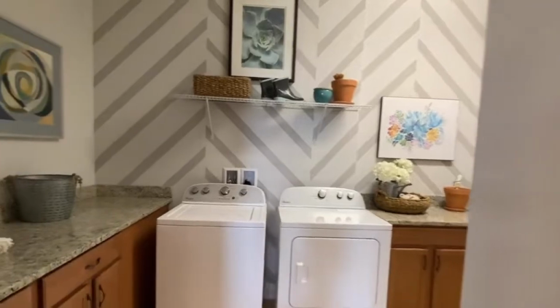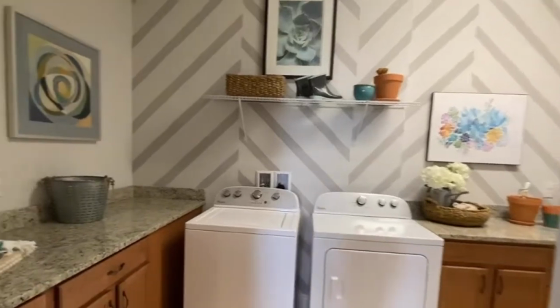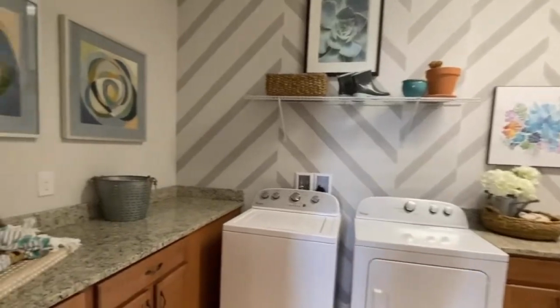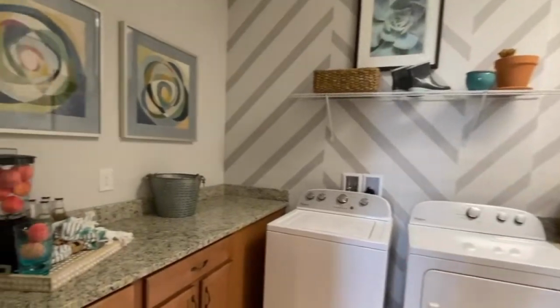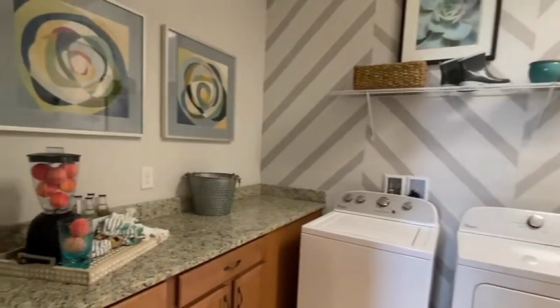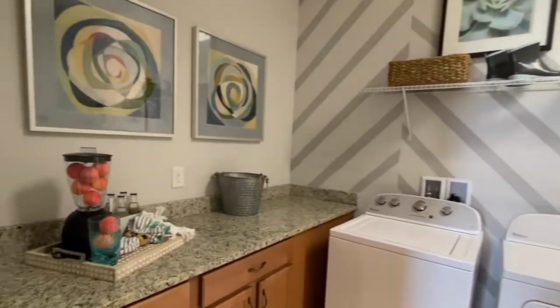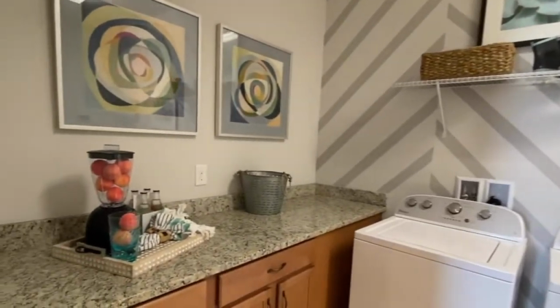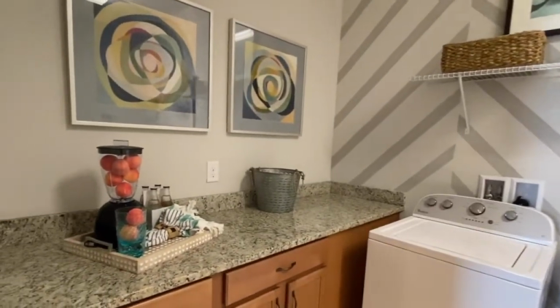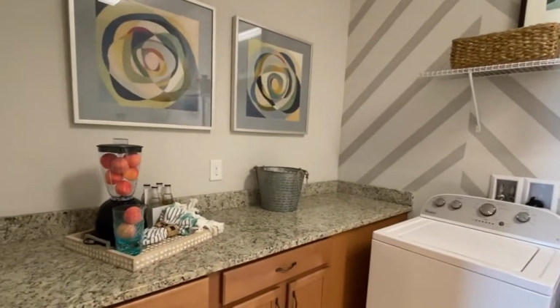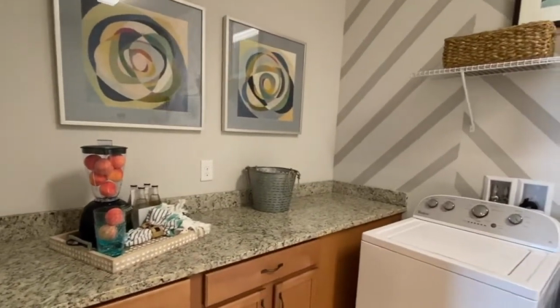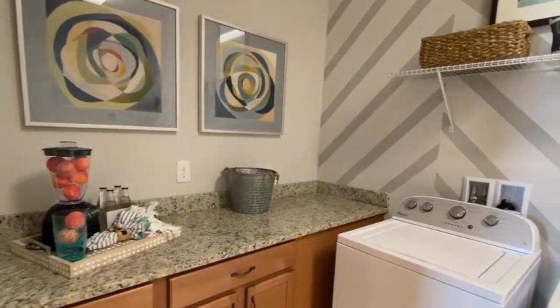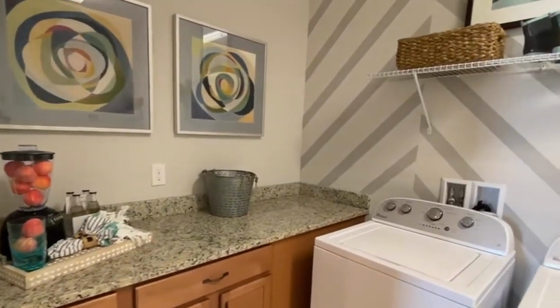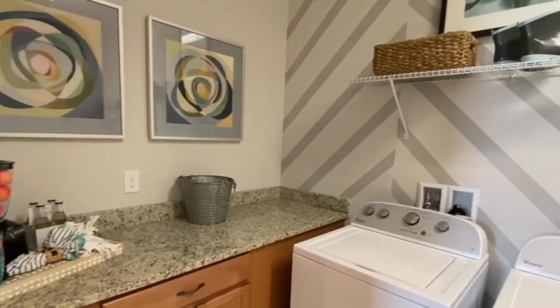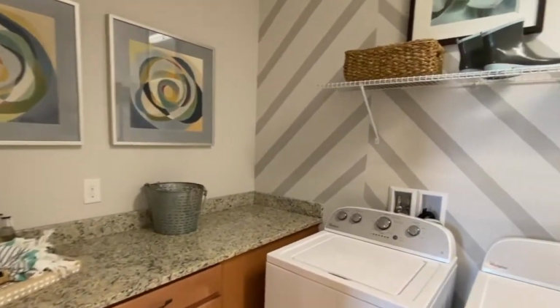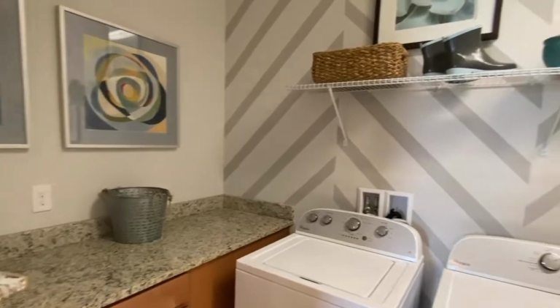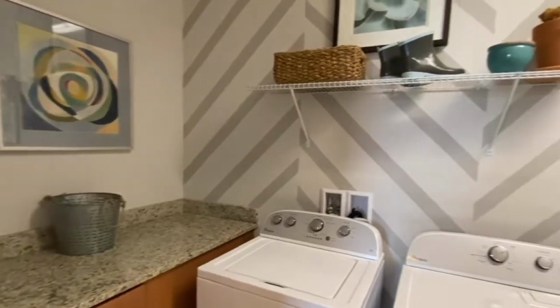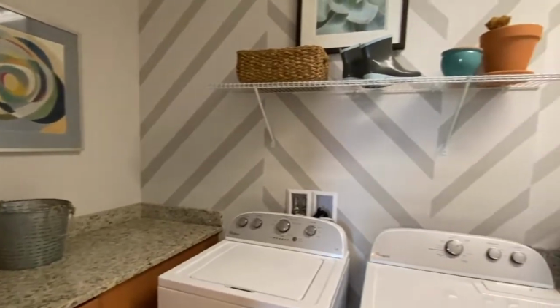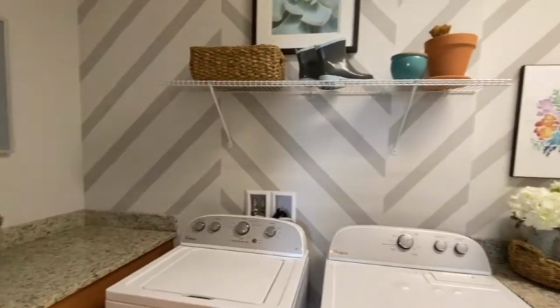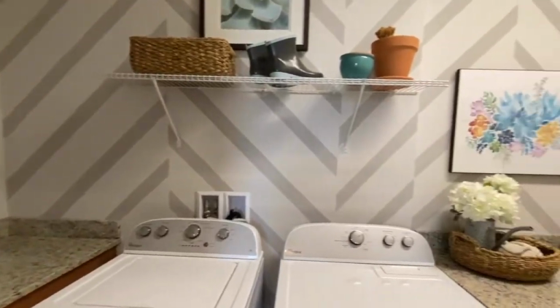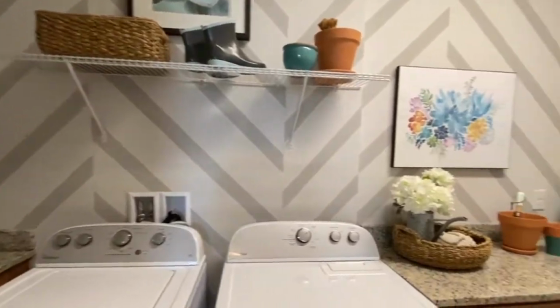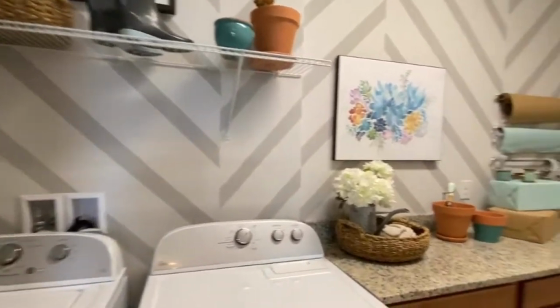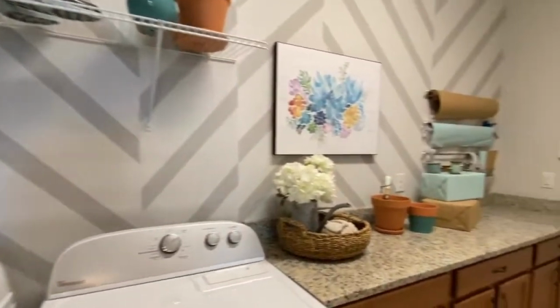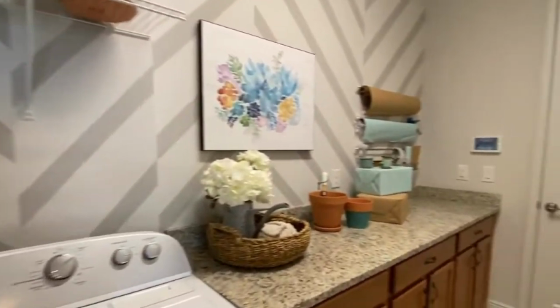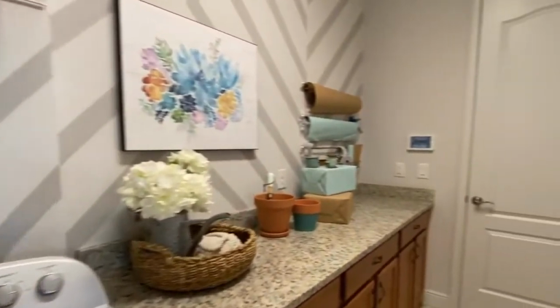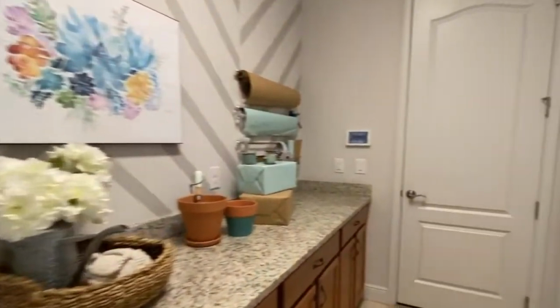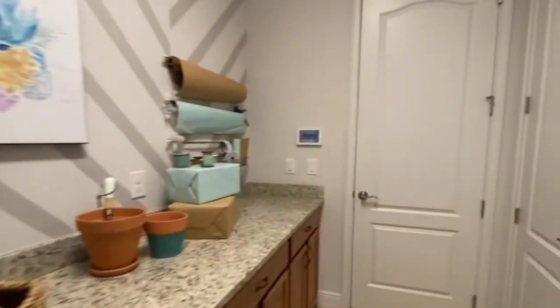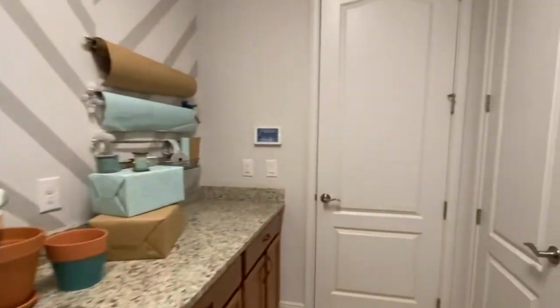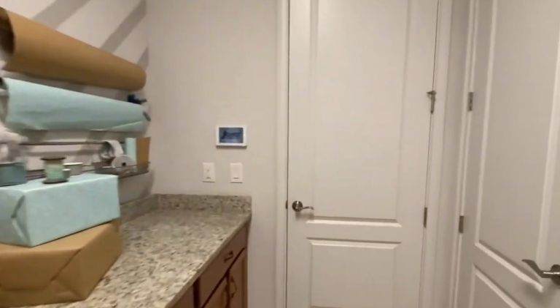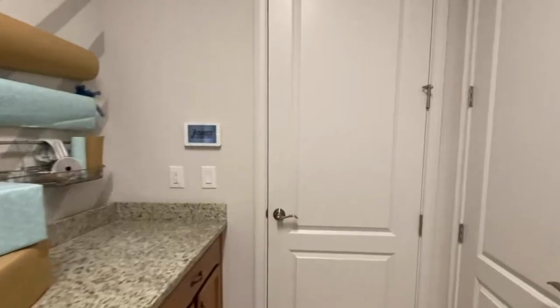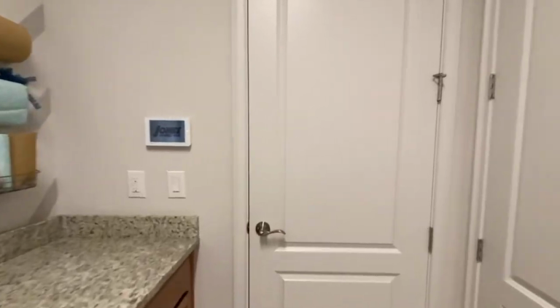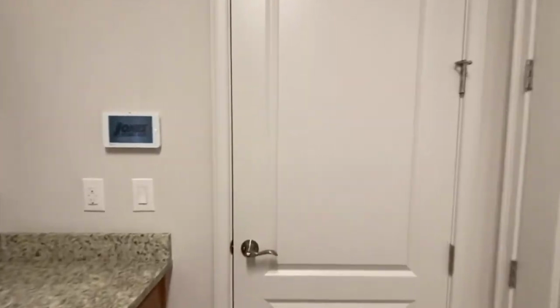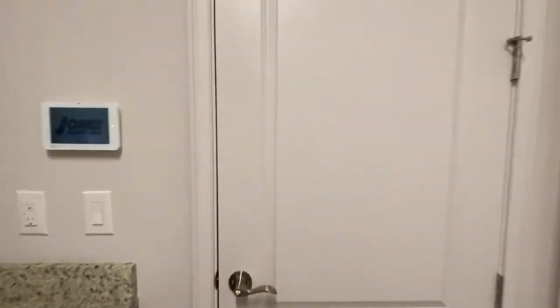And then we come into your laundry room. You have the option of adding the wall cabinetry, giving you plenty of space for folding your laundry.